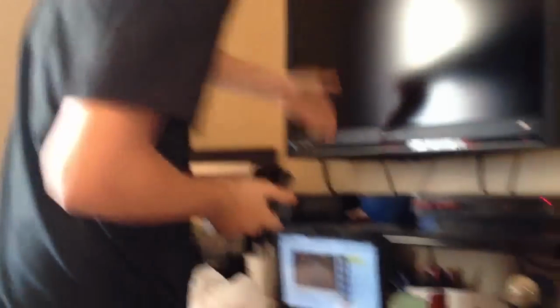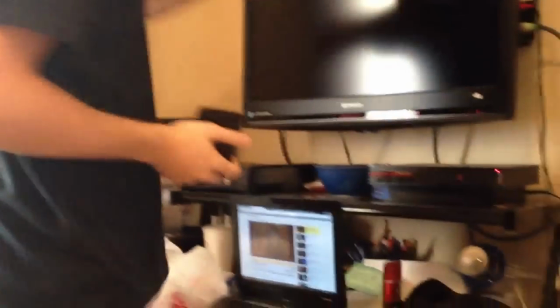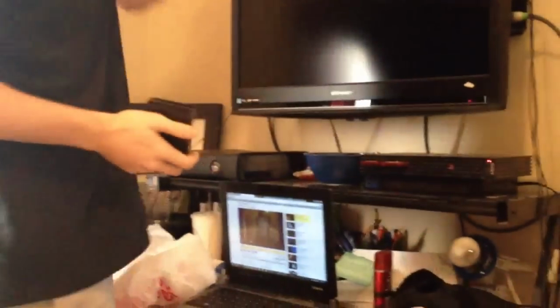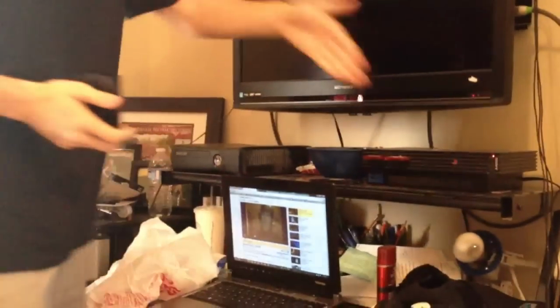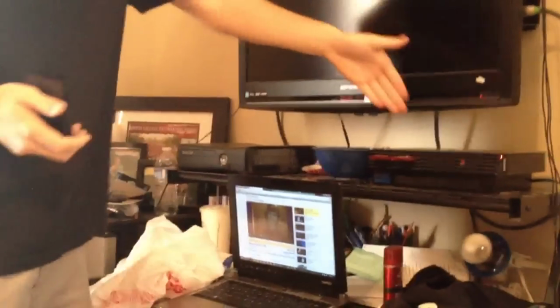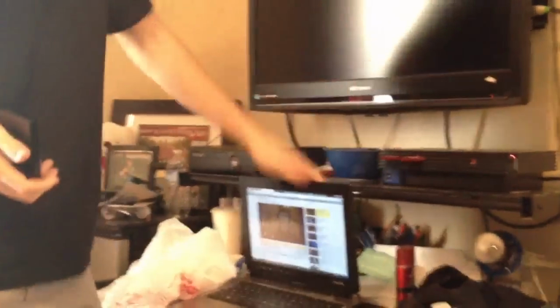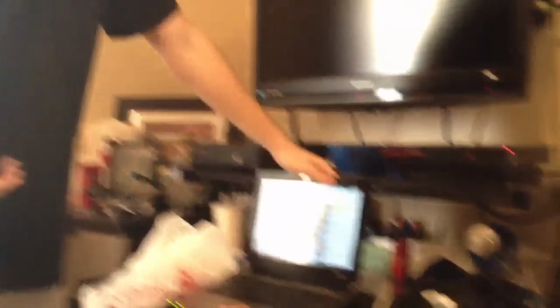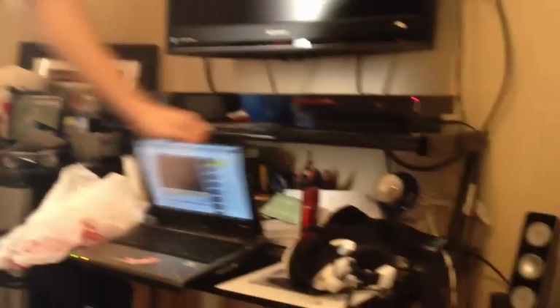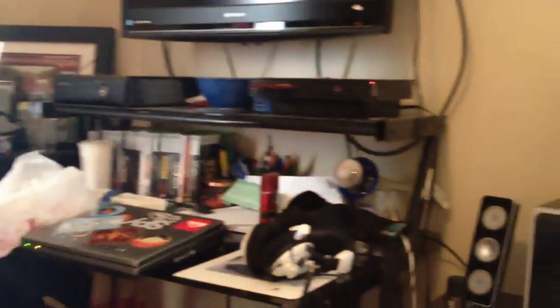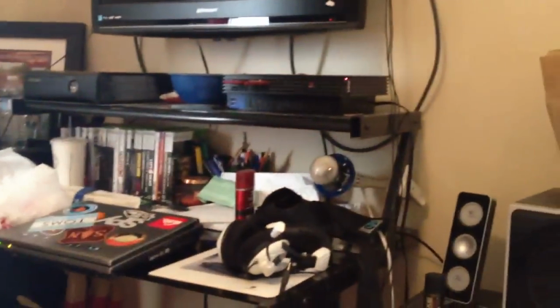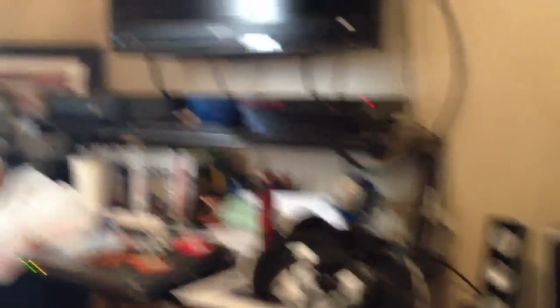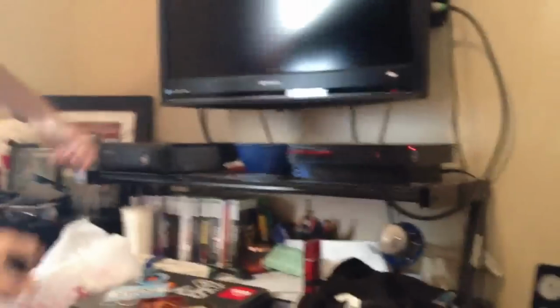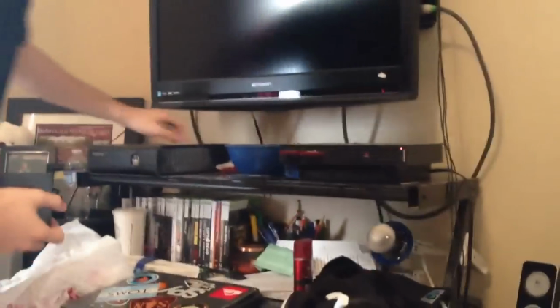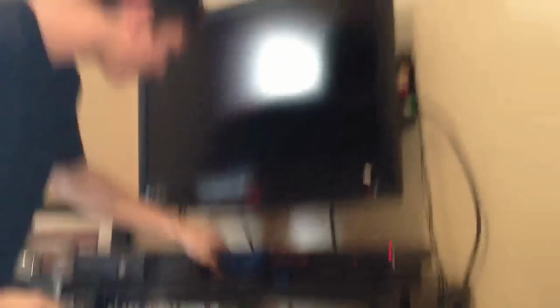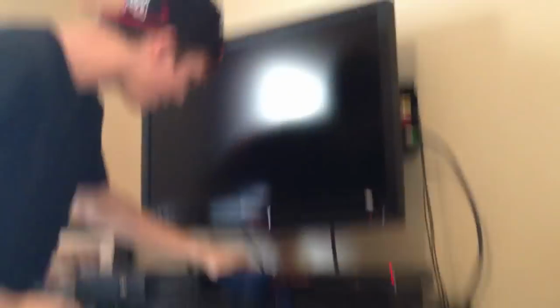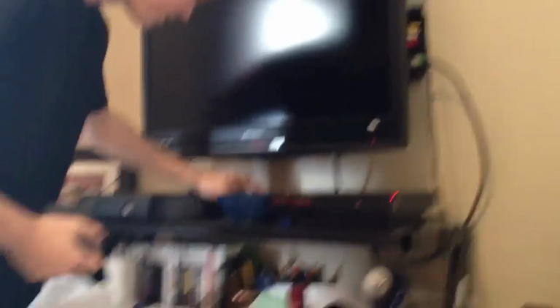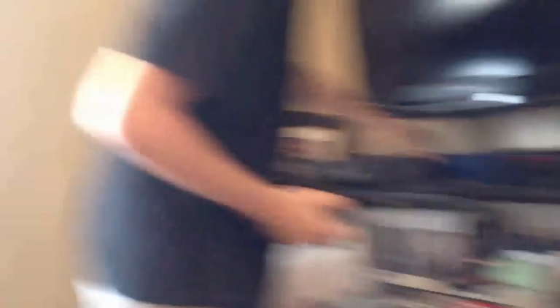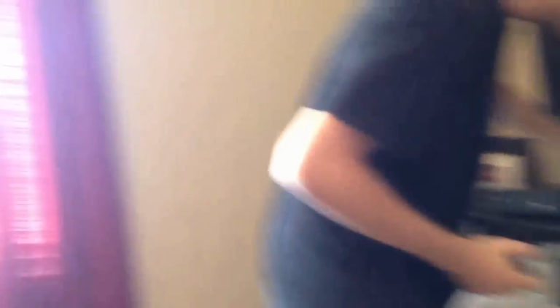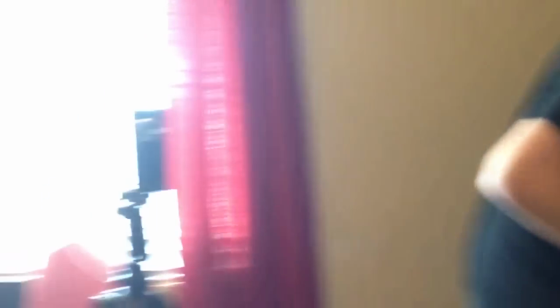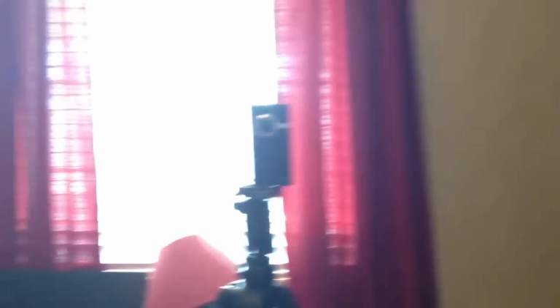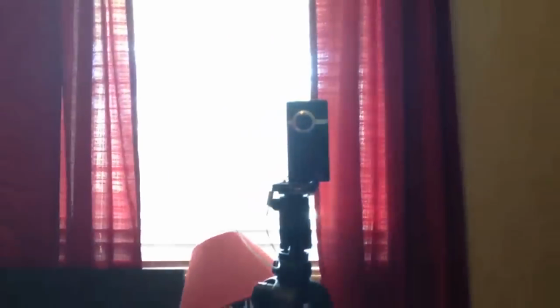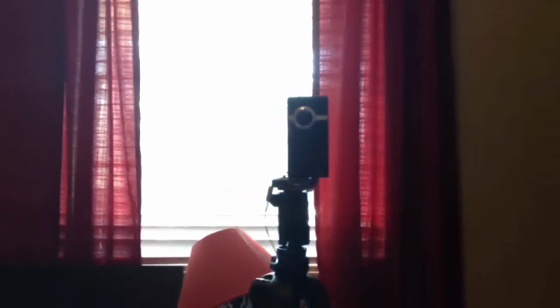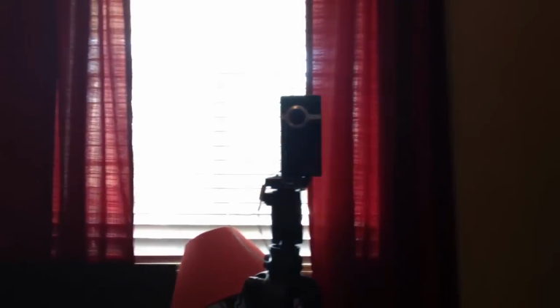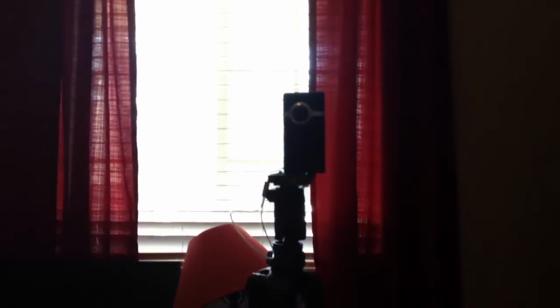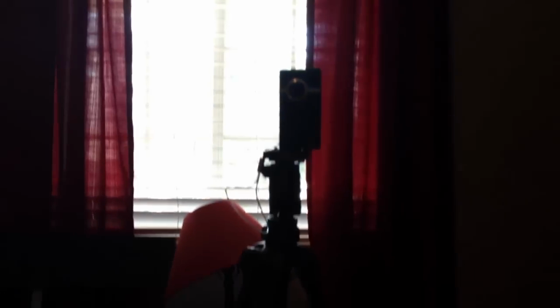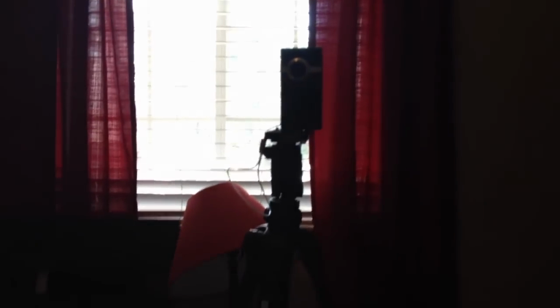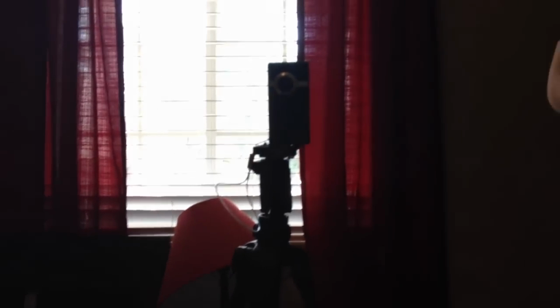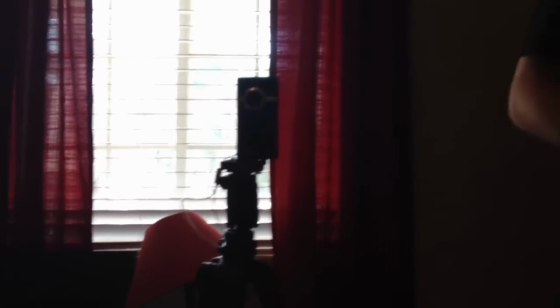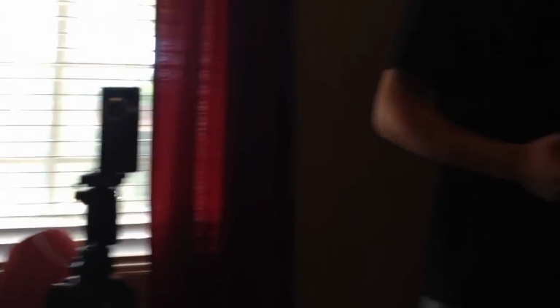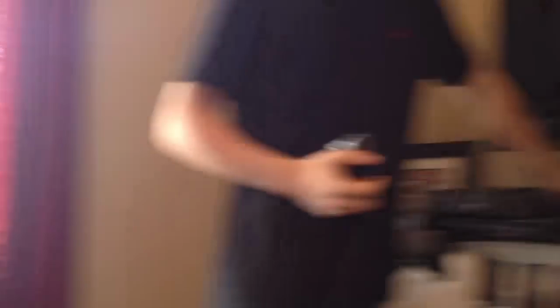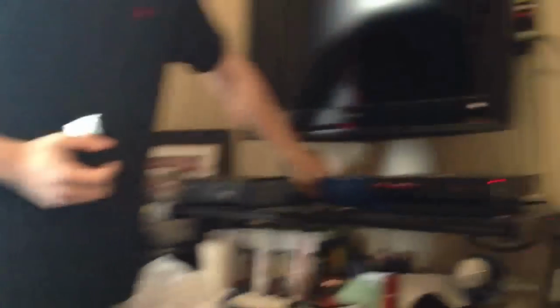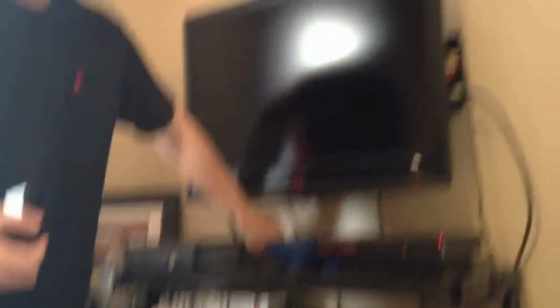There's his Xbox, bro. Xbox, TV, PS2, computer — fuck it! Look at the setup, bro. And then this is going to be our next video, you can kind of see the flip setup right there.